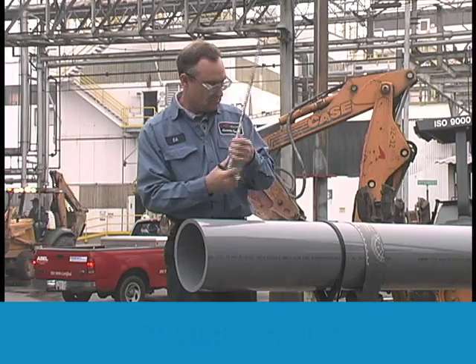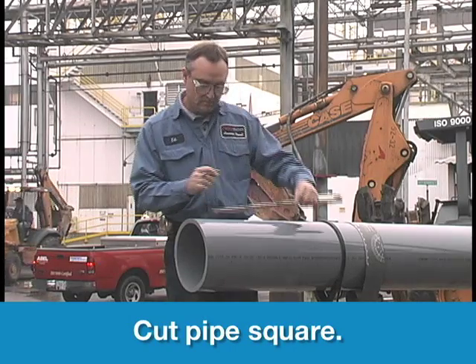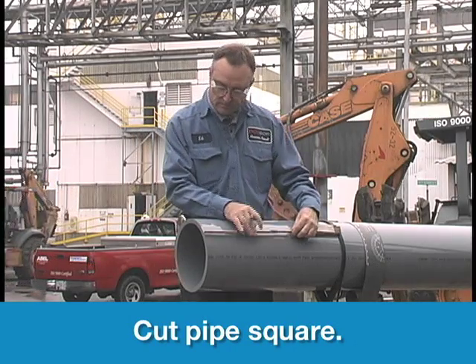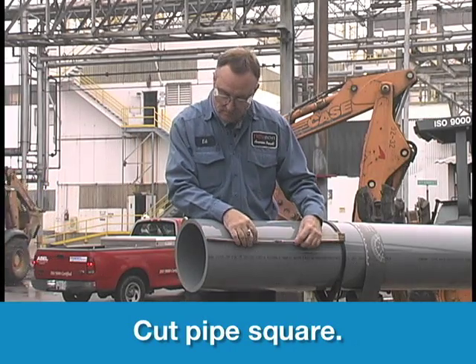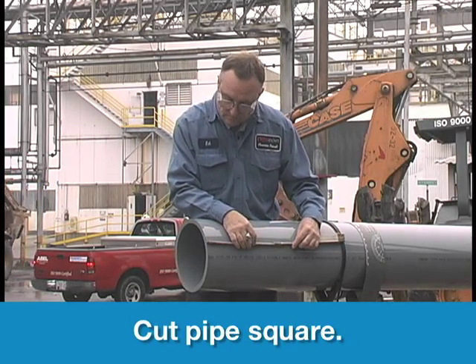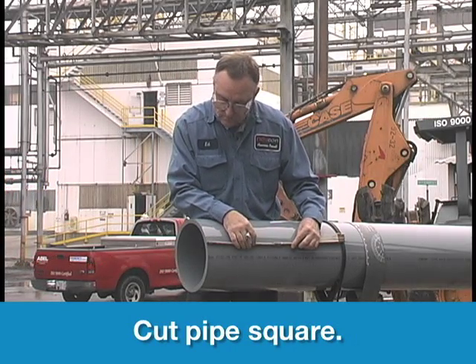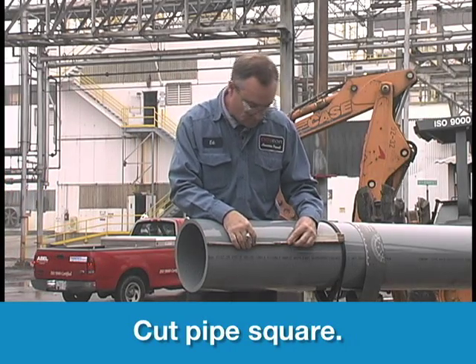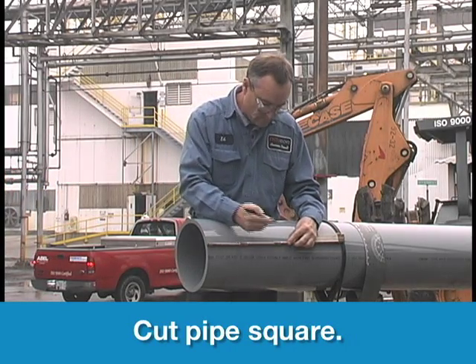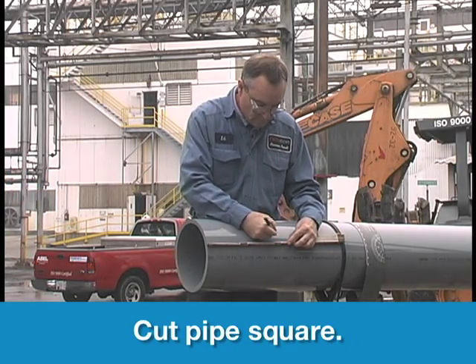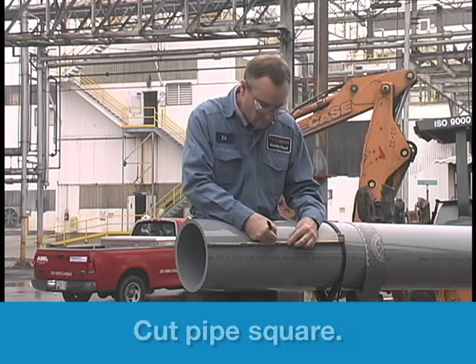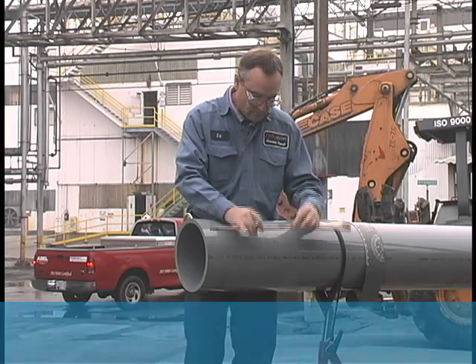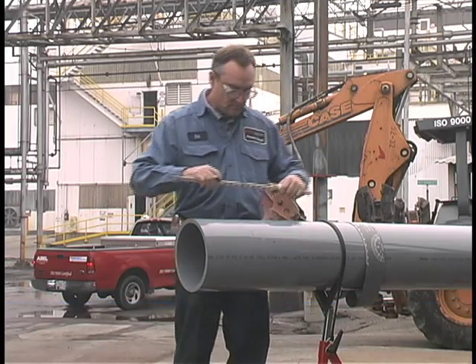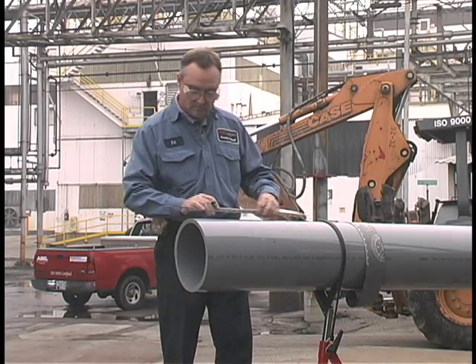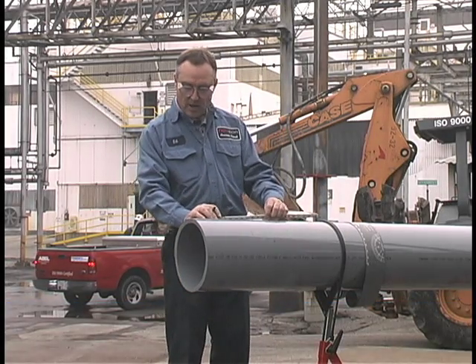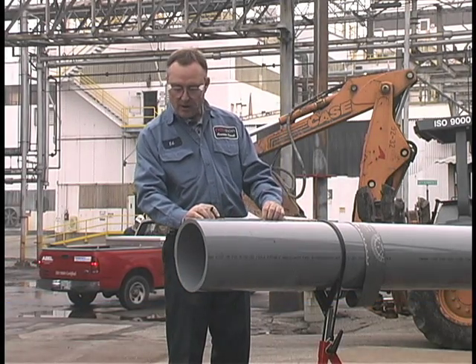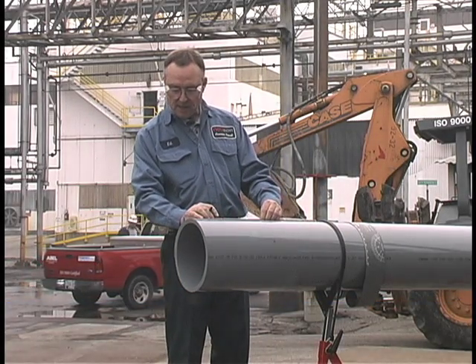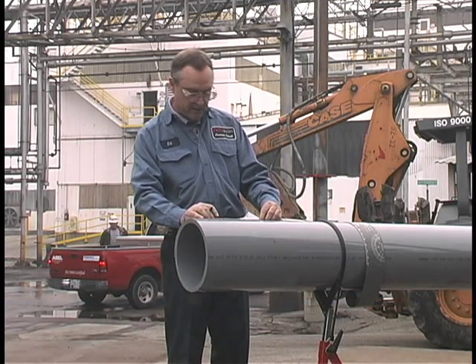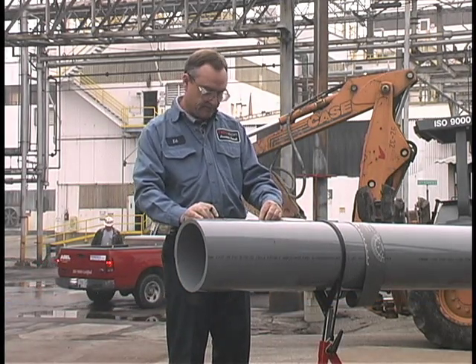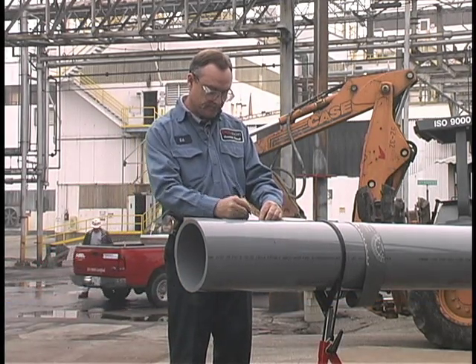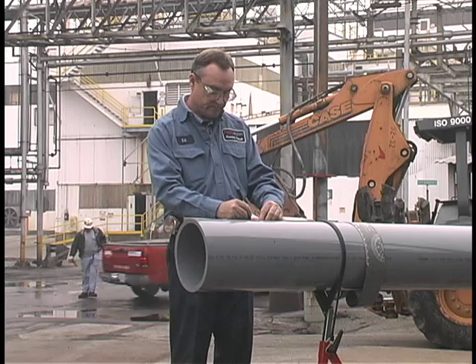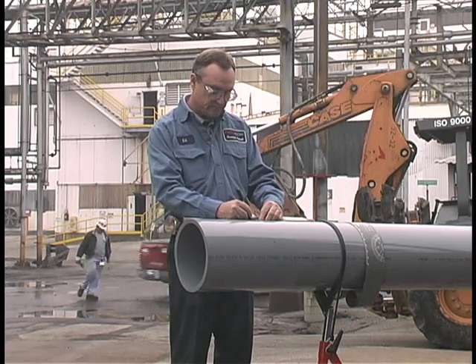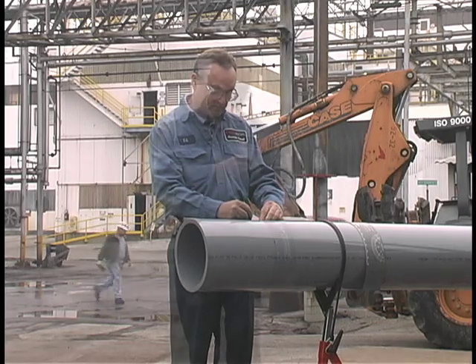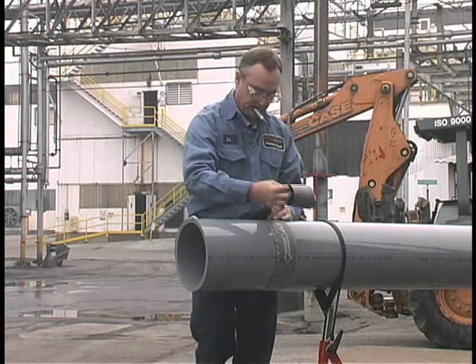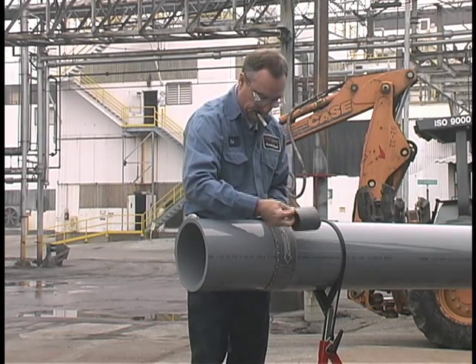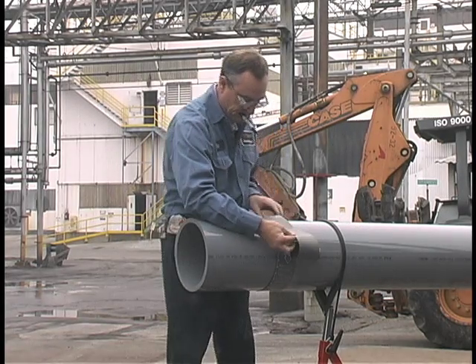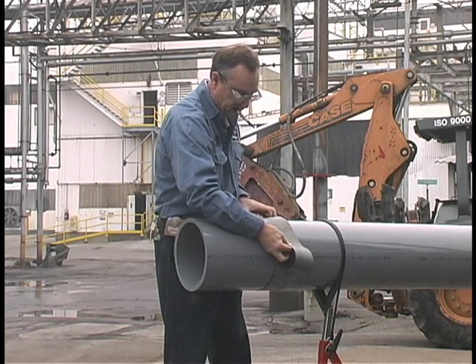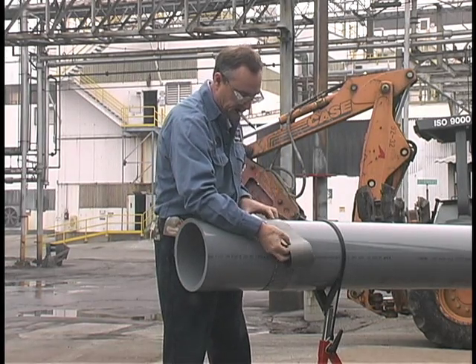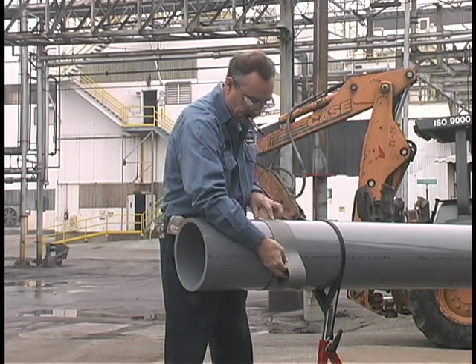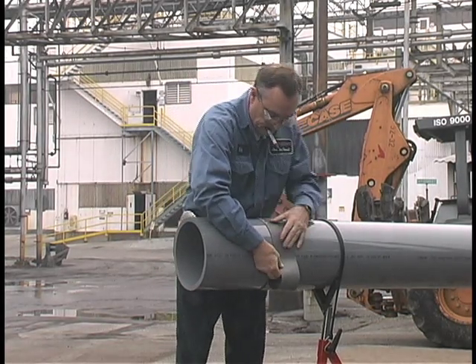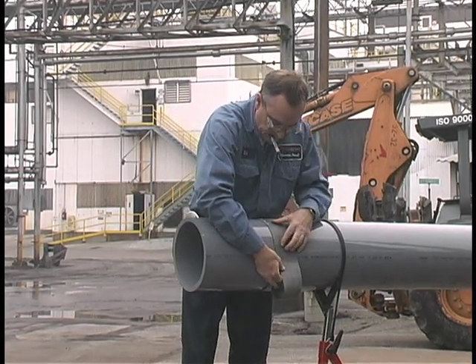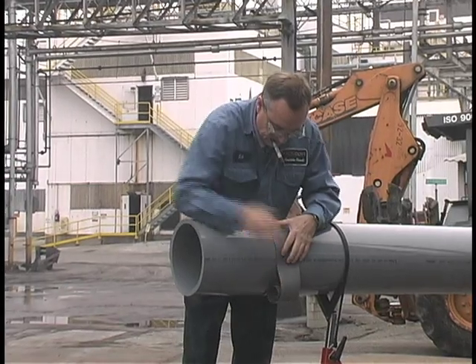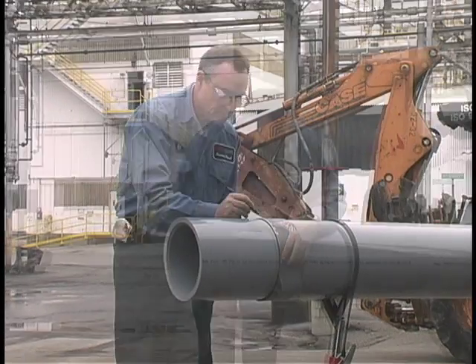Start by cutting the pipe as square as possible. When large diameter pipe has to be cut, a pipe wrap or circumferential tape should be used to mark a guideline around the OD of the pipe. By cutting along this mark, the installer will be able to make a square cut.